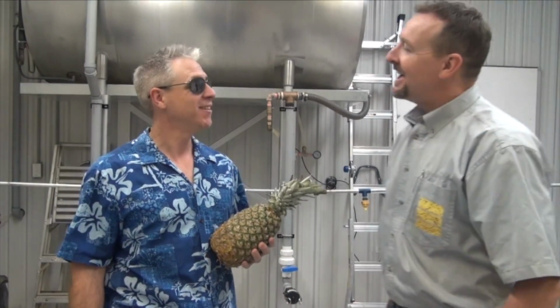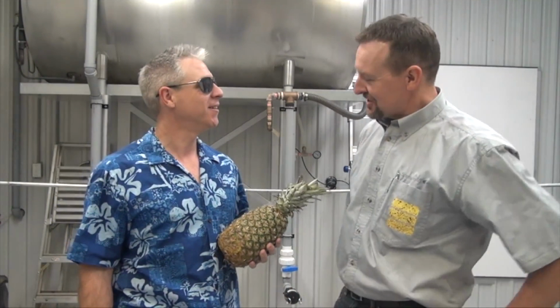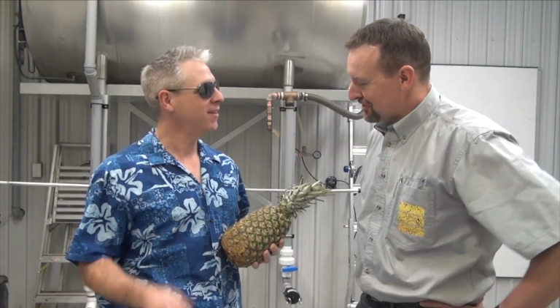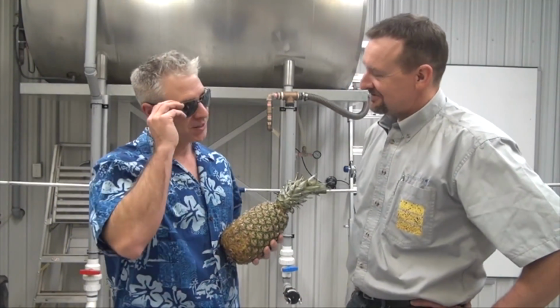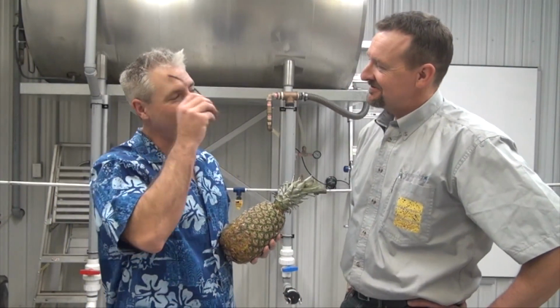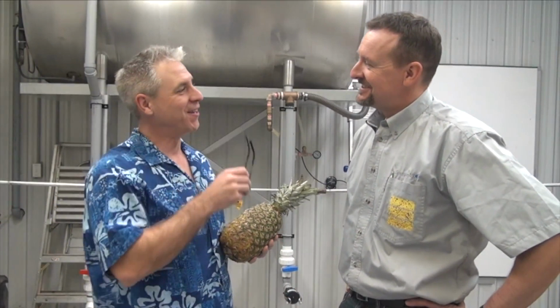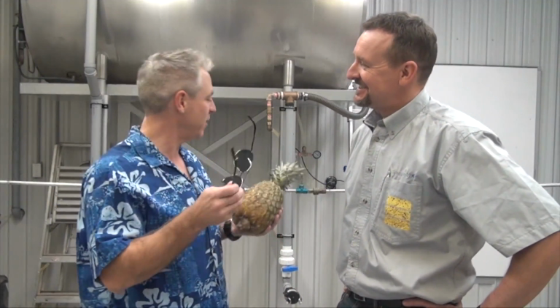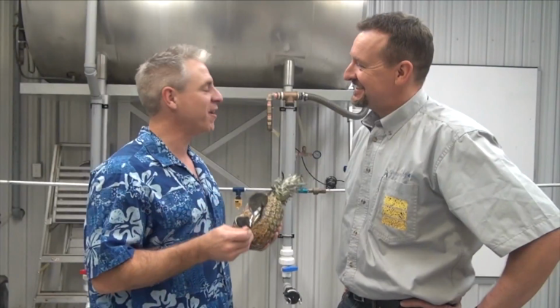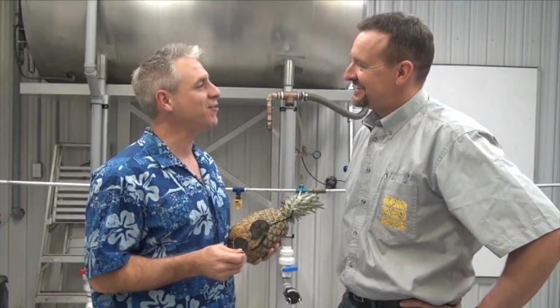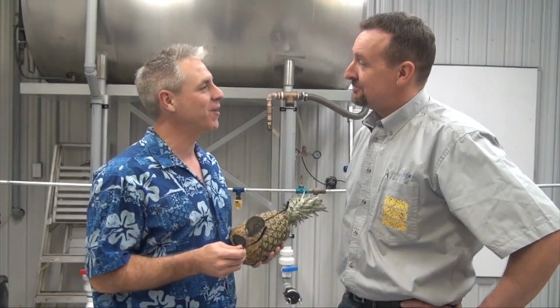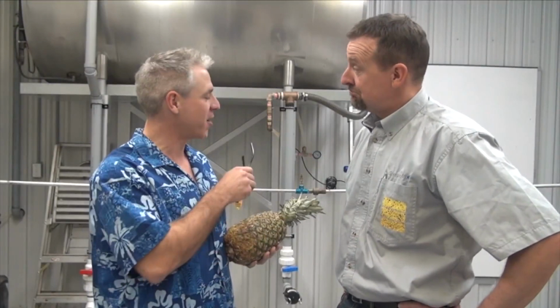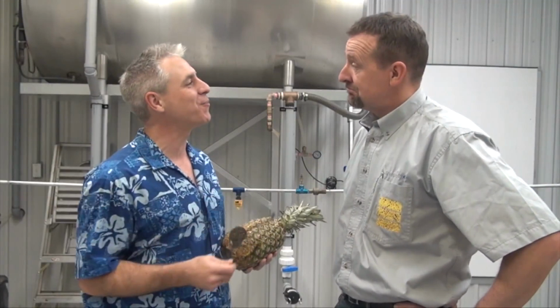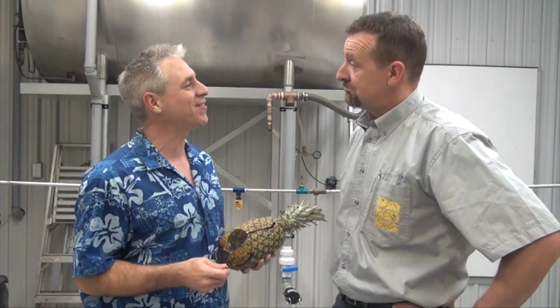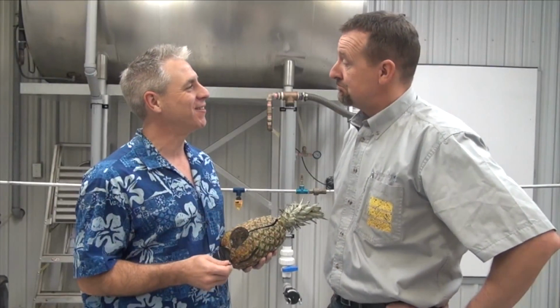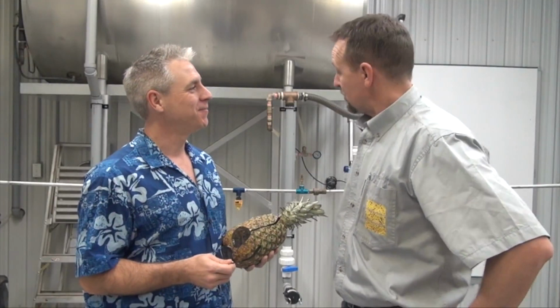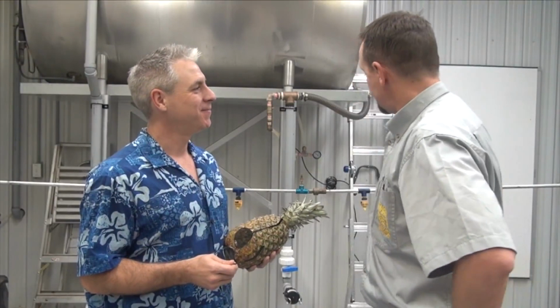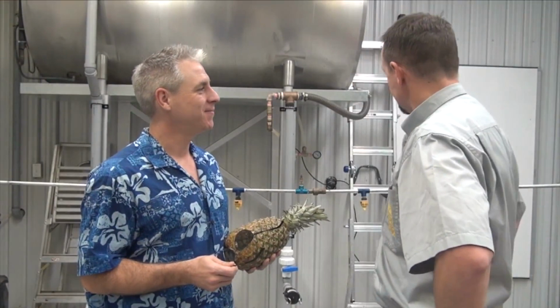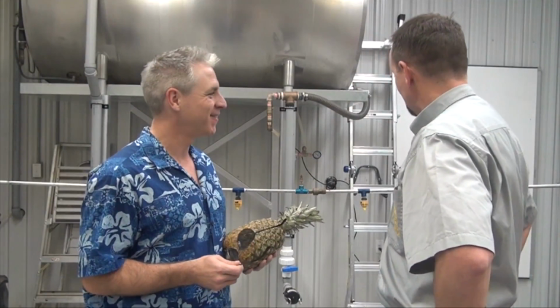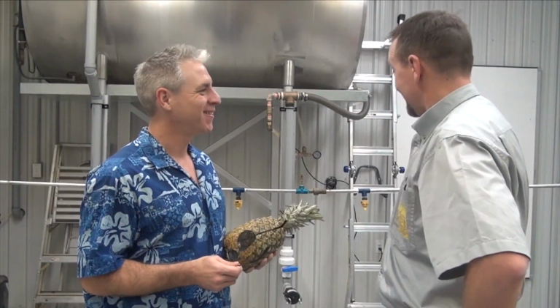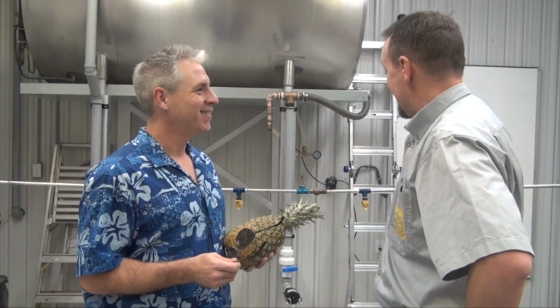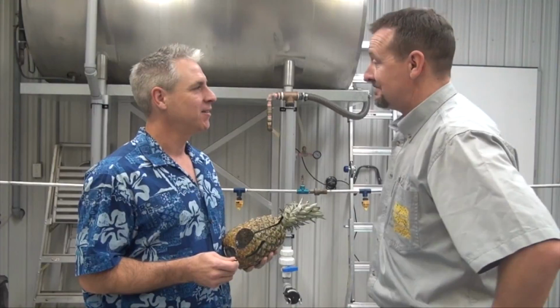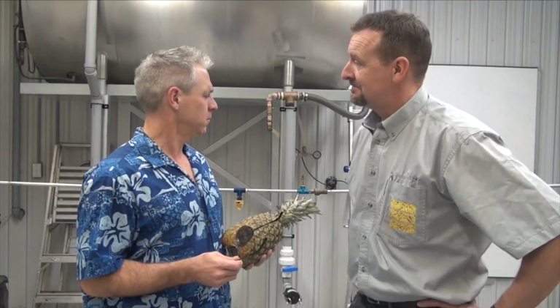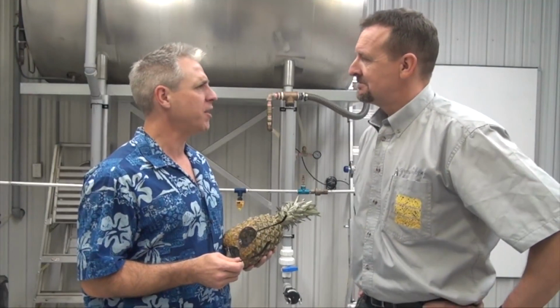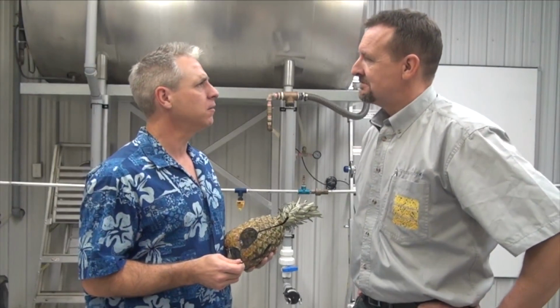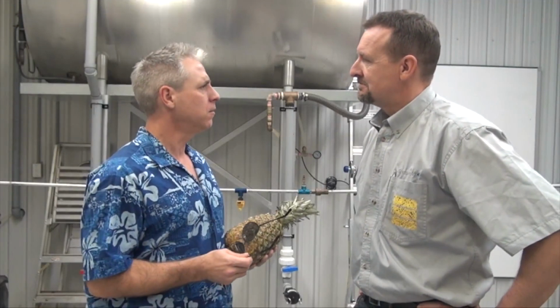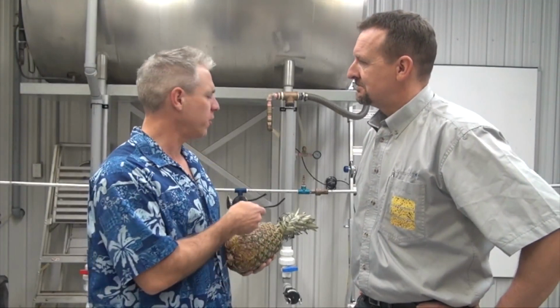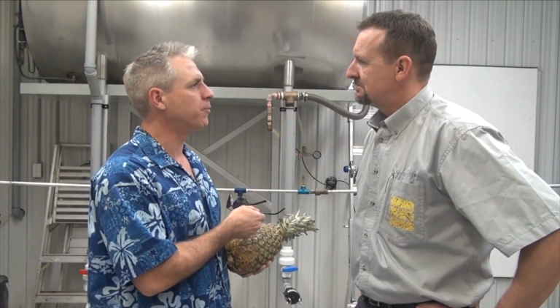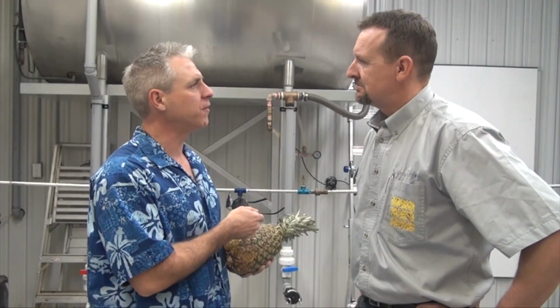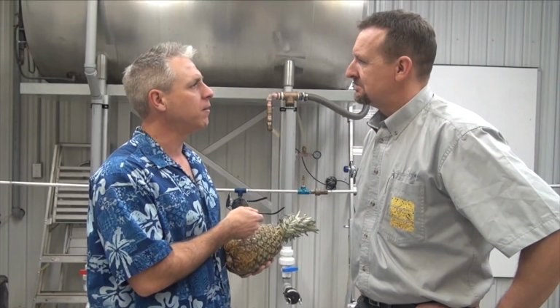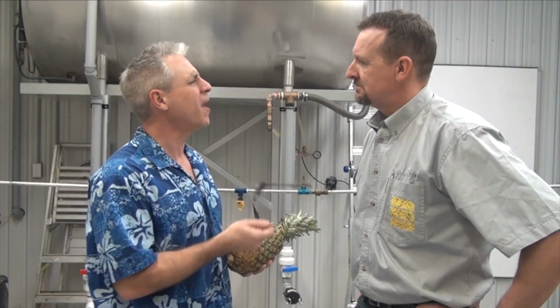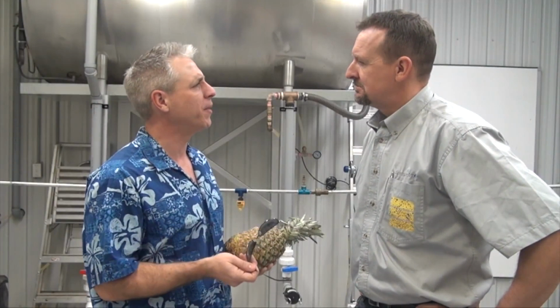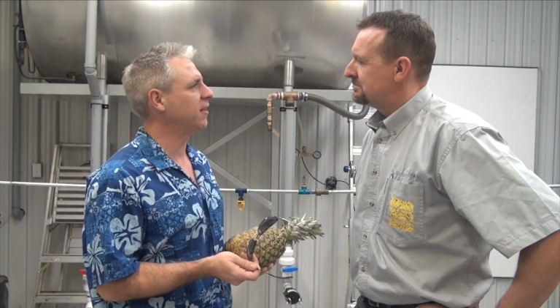Hey Jason, whatcha doing? Come on, I'm leaving on vacation soon. I thought I'd get some practice in. Well, looks like you need it — you left that boom really high. No I didn't. I always spray with the boom this high. Boom height's no big deal.